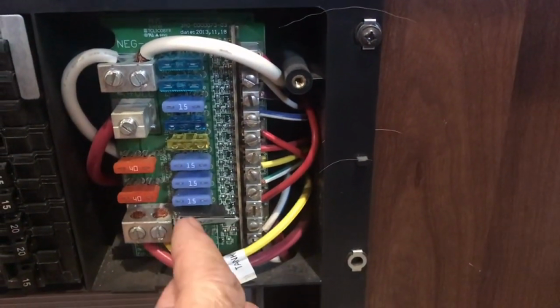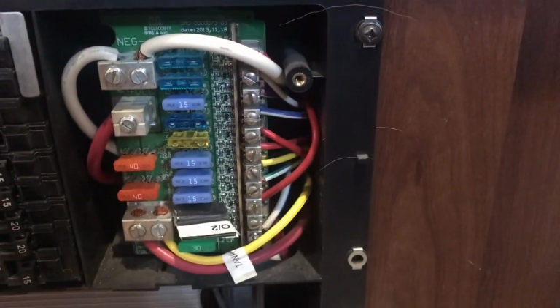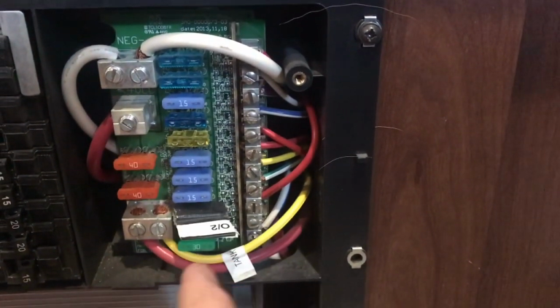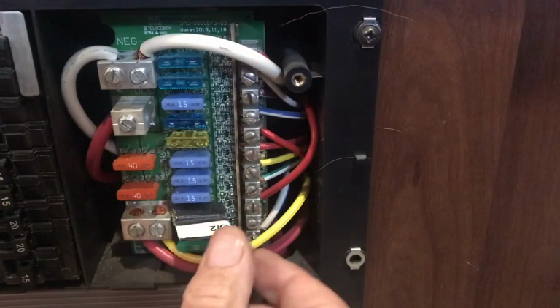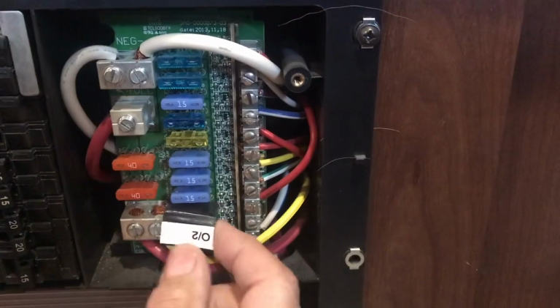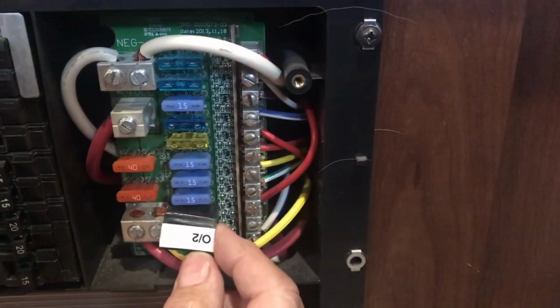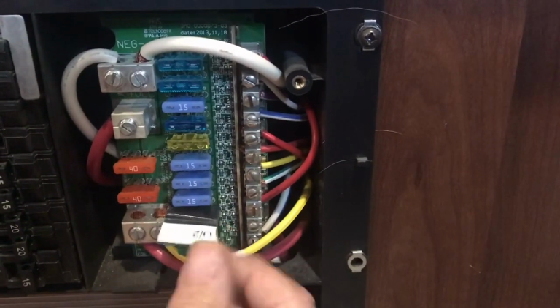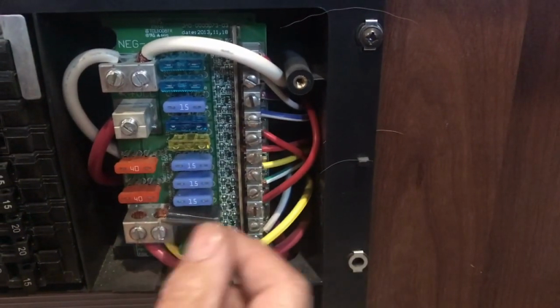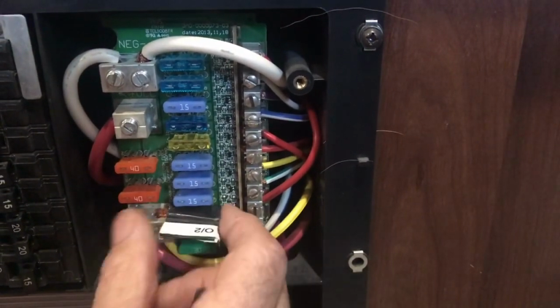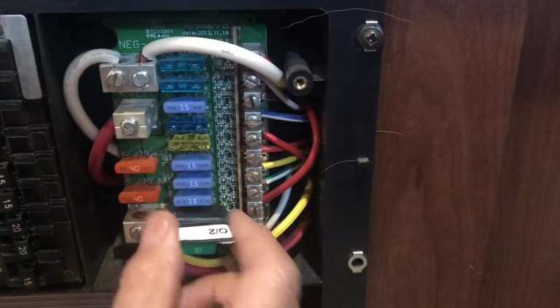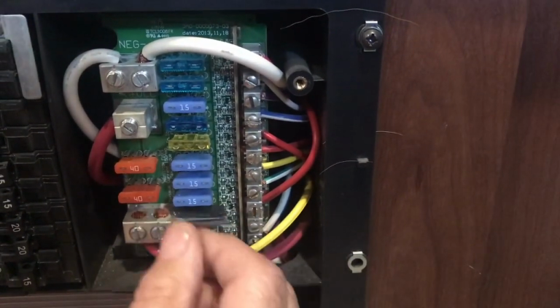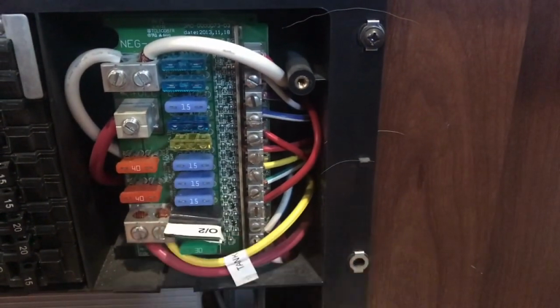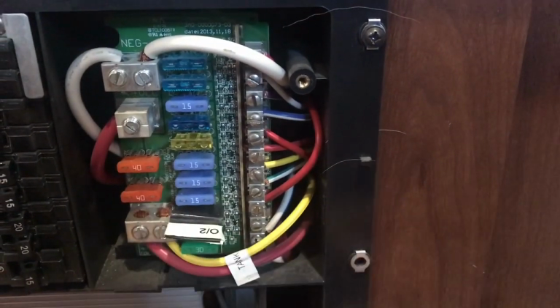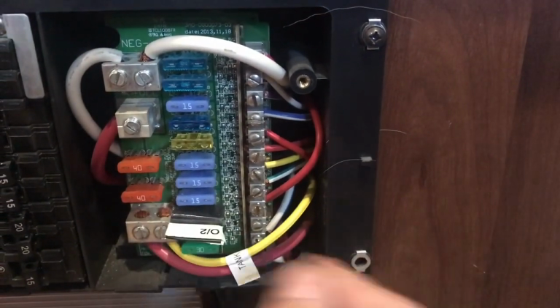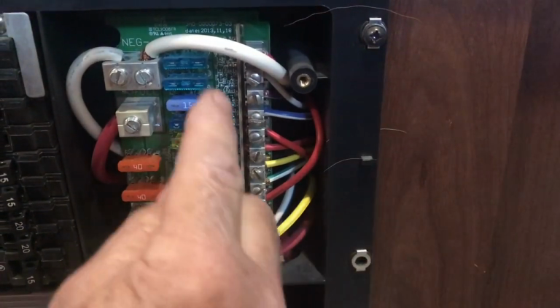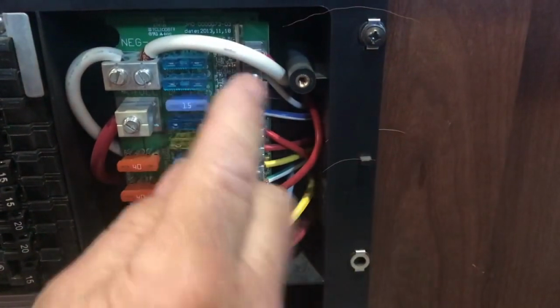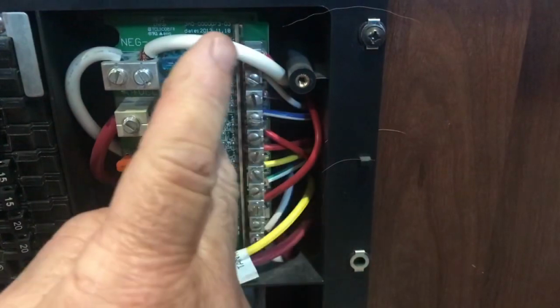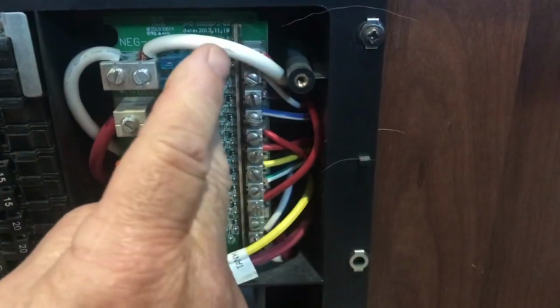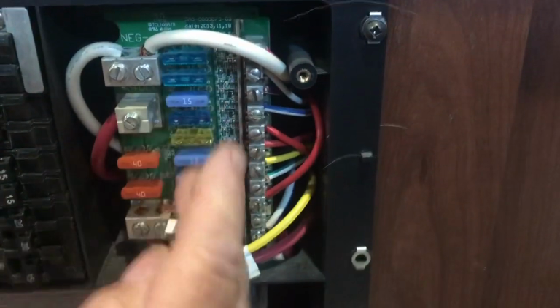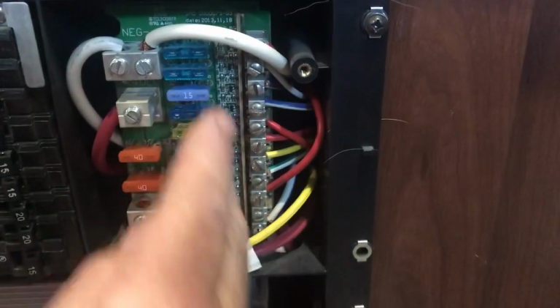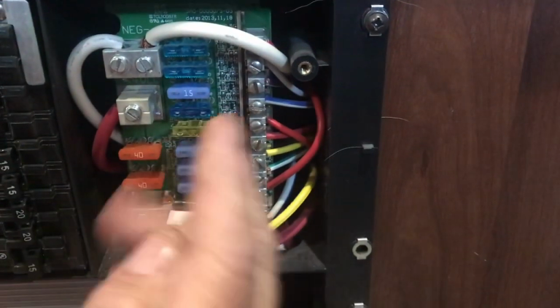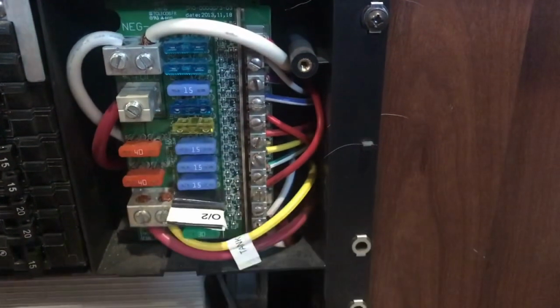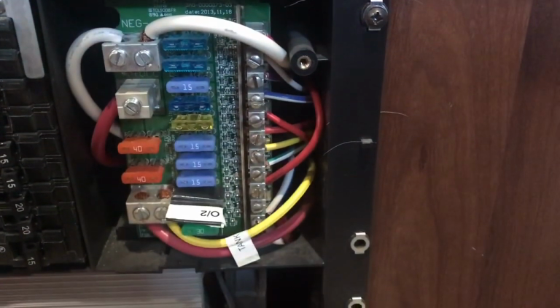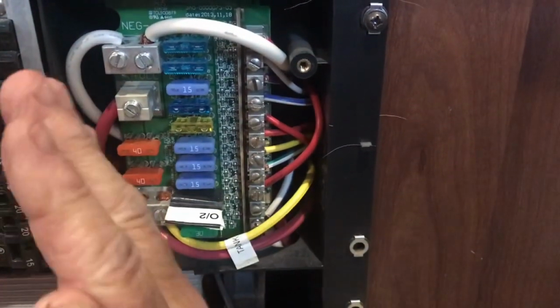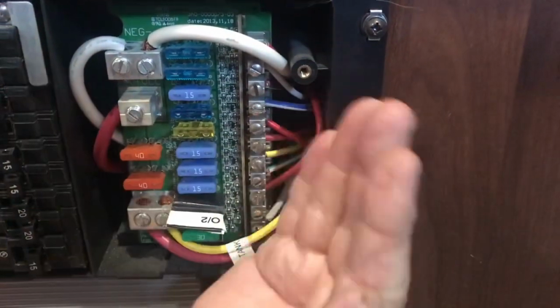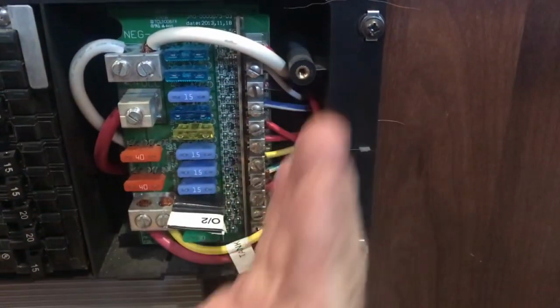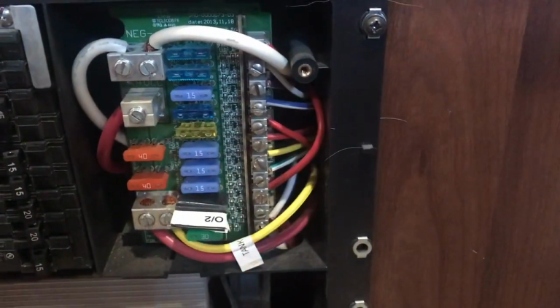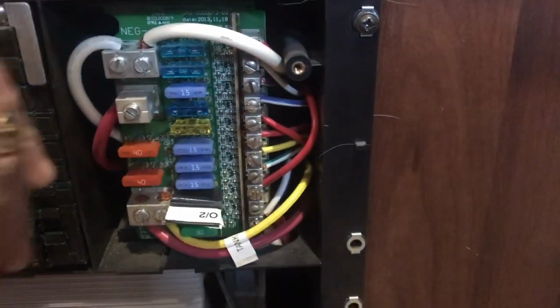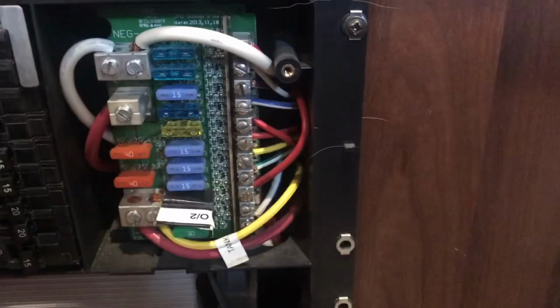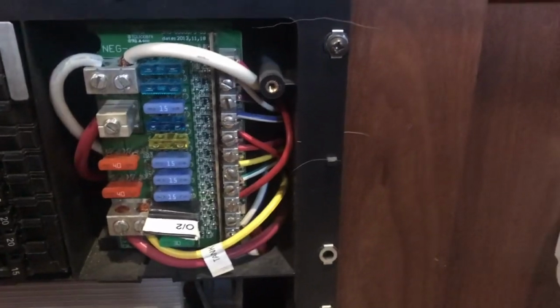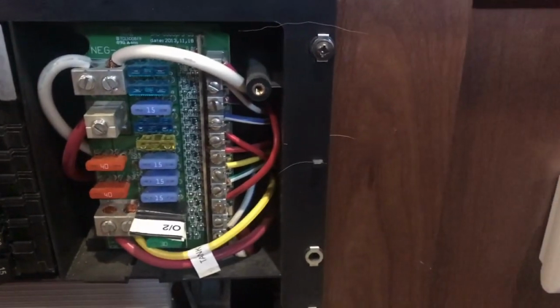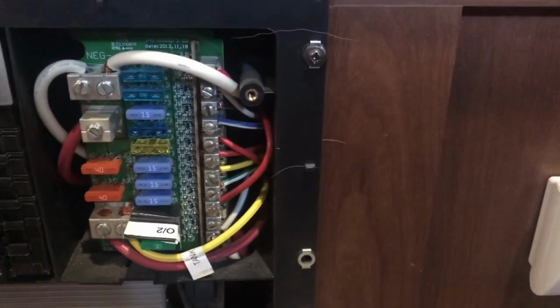That's how this works — it's very simple. This is 12 volt and this is 120 volt, and they do not join anywhere.